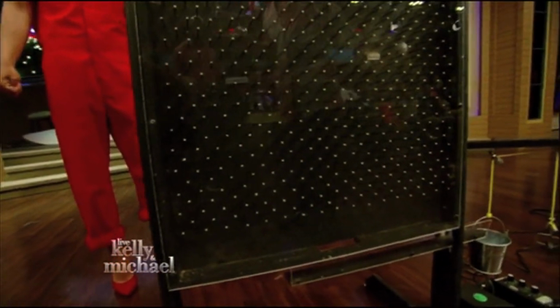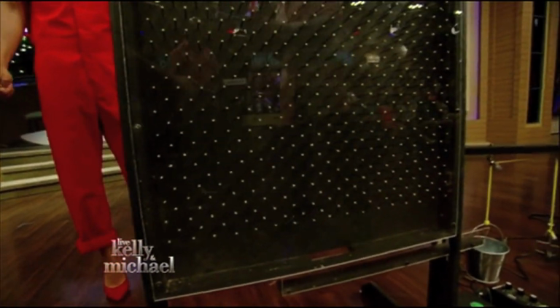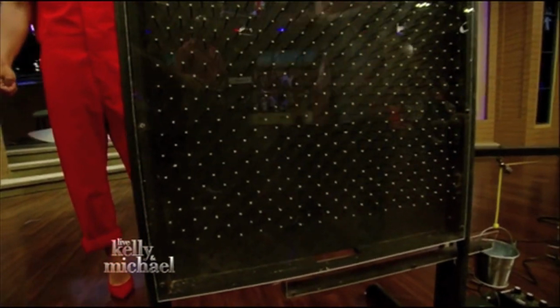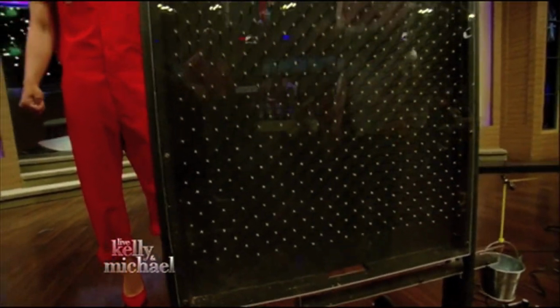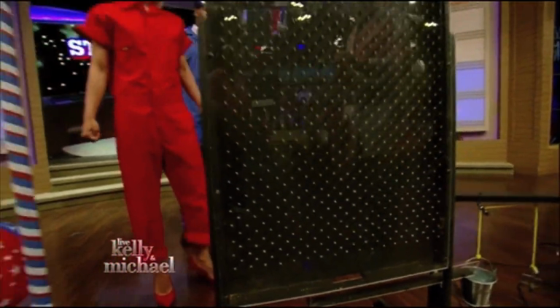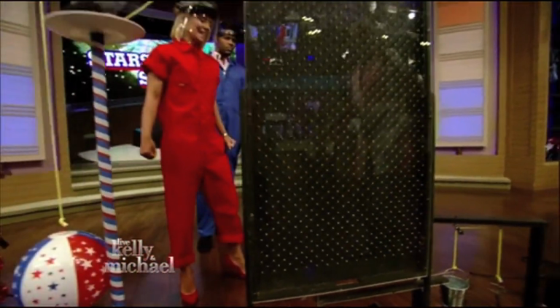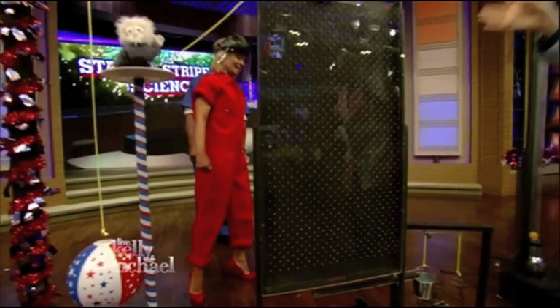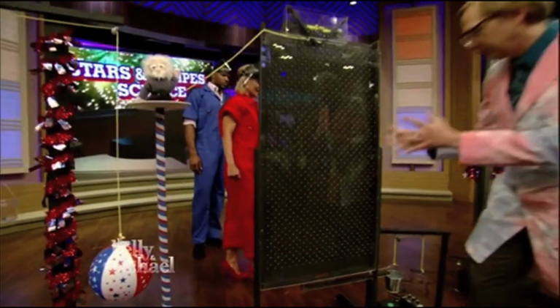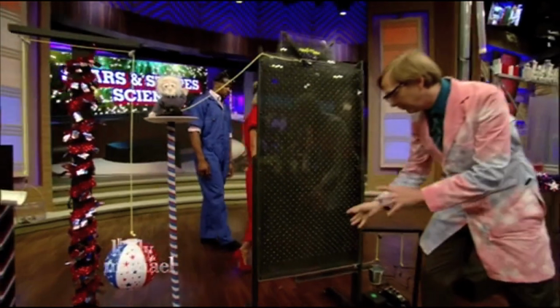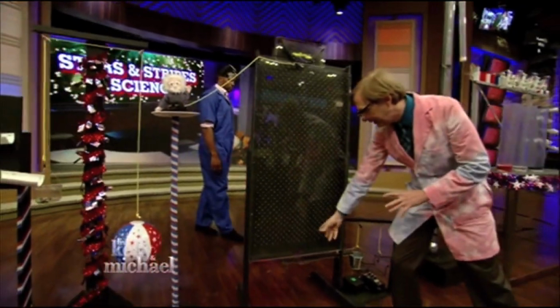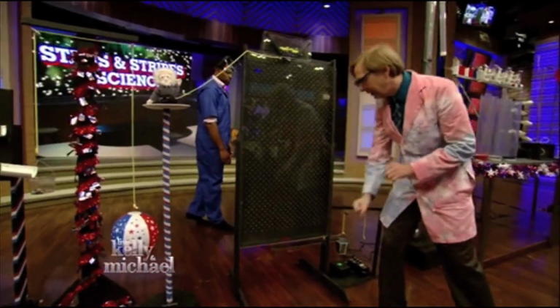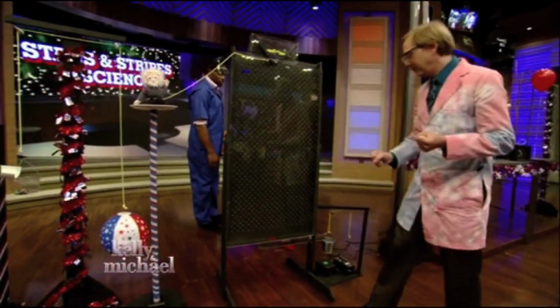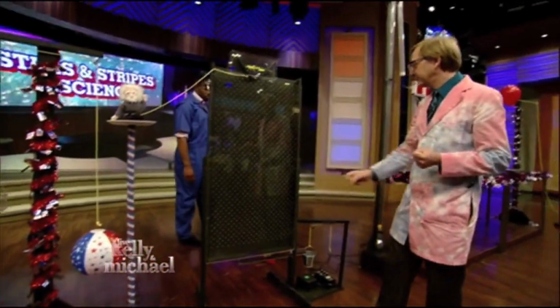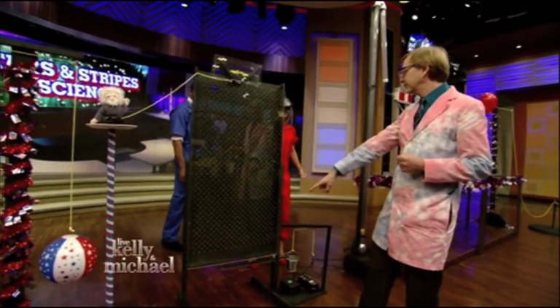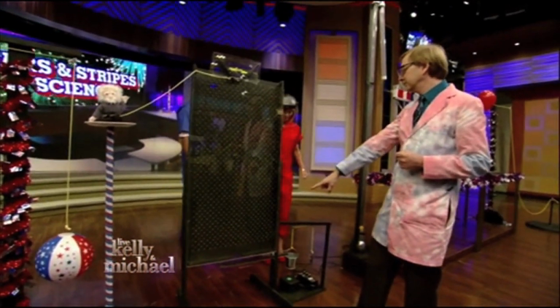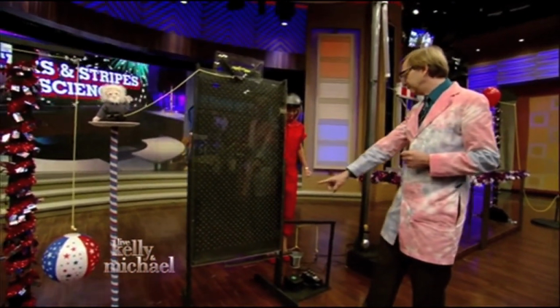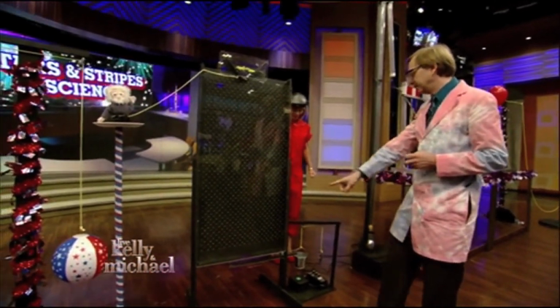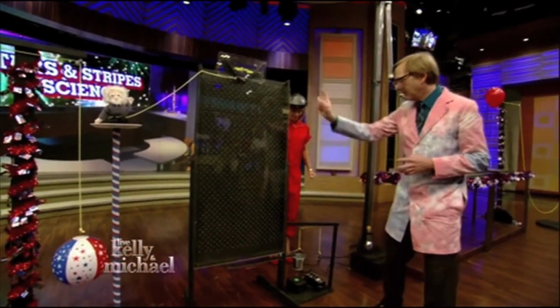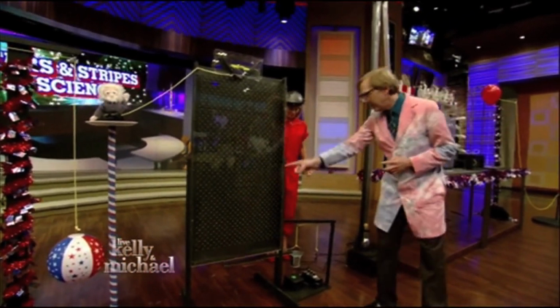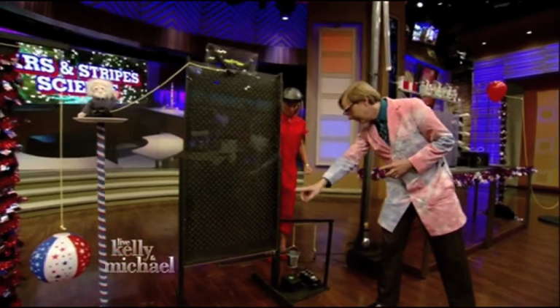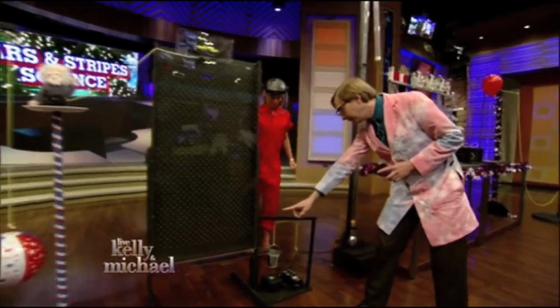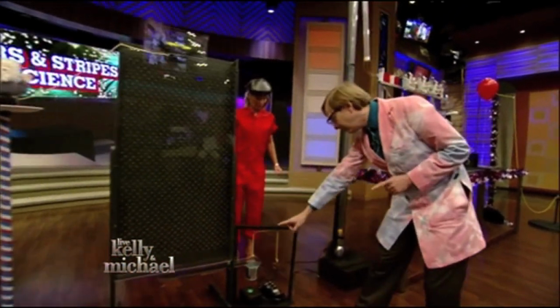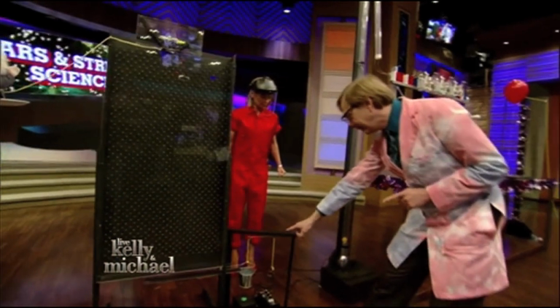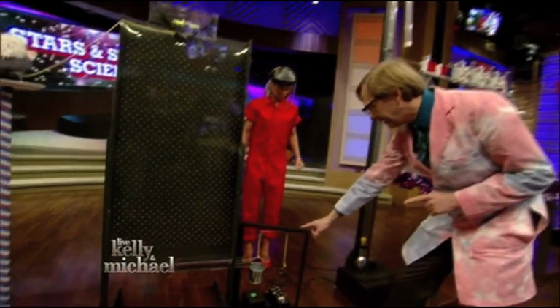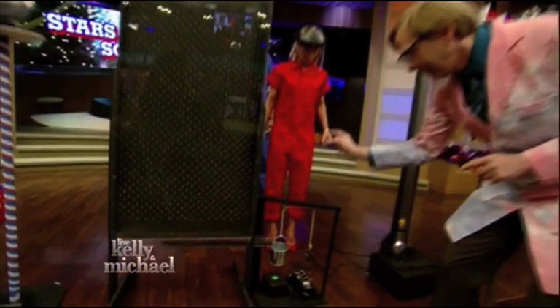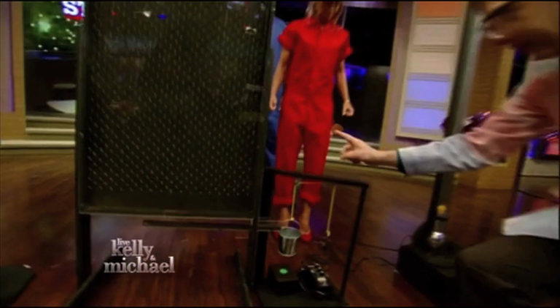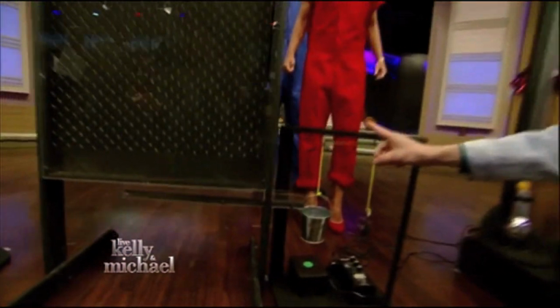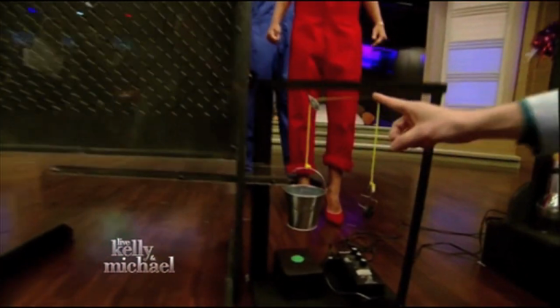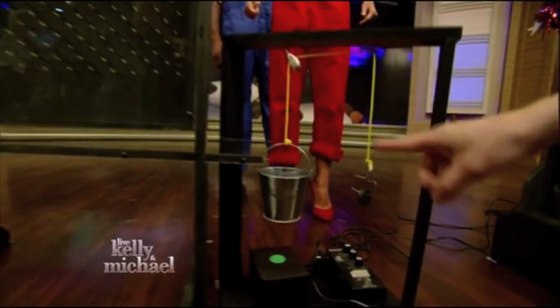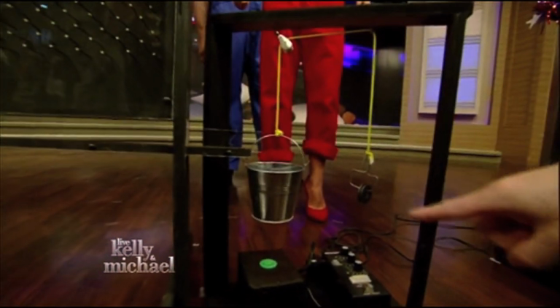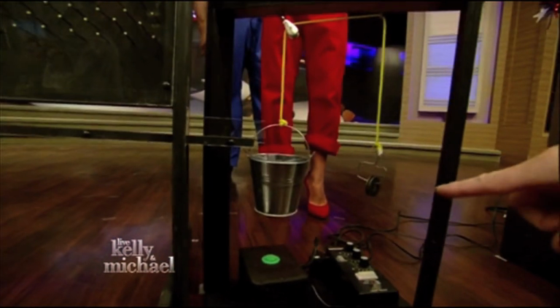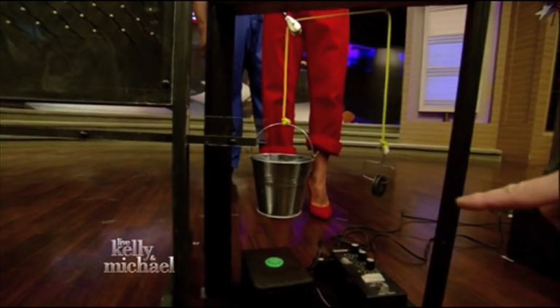Now, according to the laws of probability and math, most of those marbles will land in the middle, and we hope so, because that's the only place they can escape. From there, the marbles will roll into this bucket. The bucket will get heavy enough to drop and hit that button.